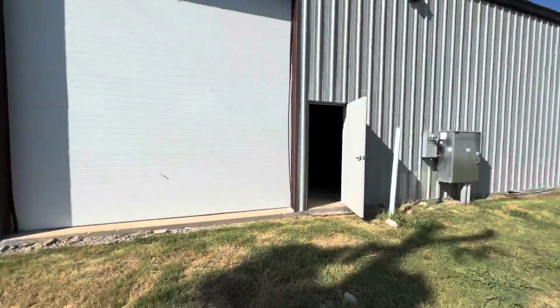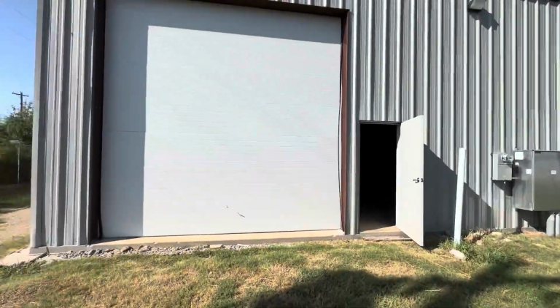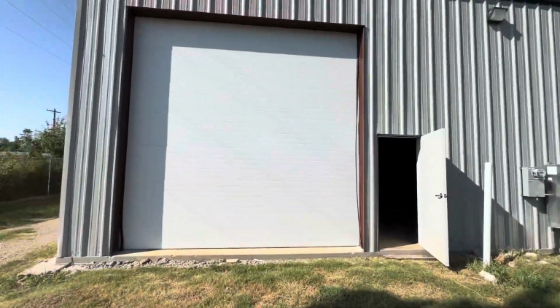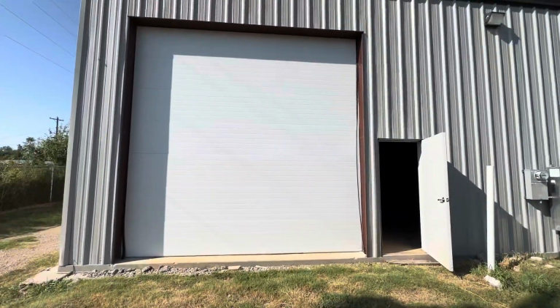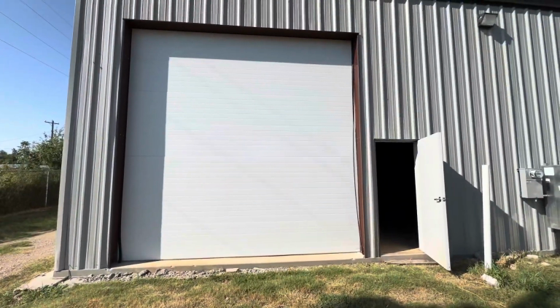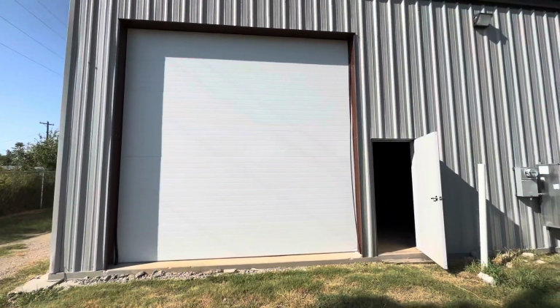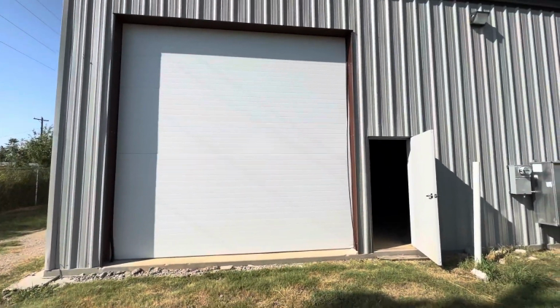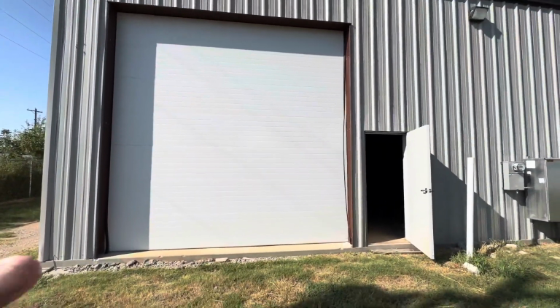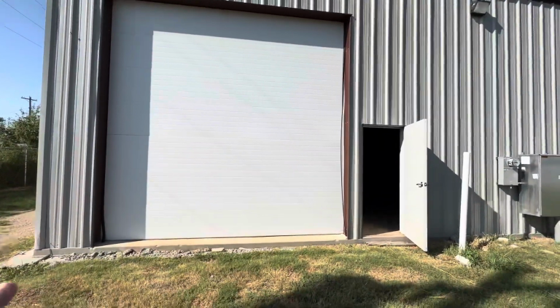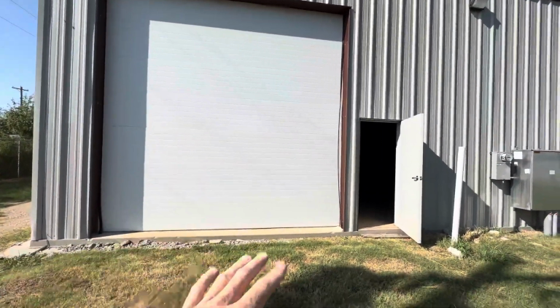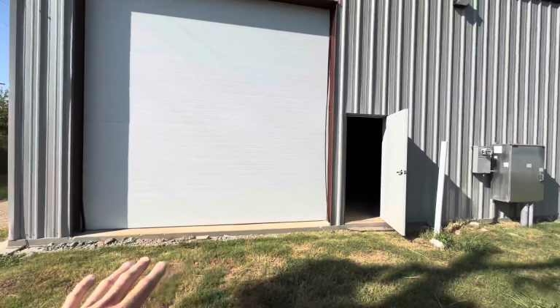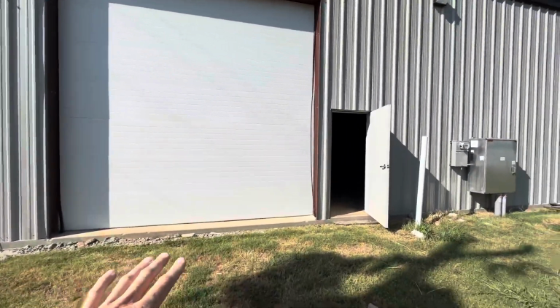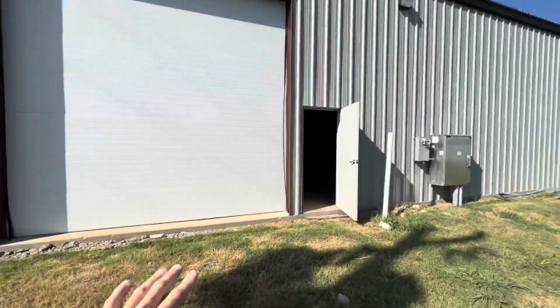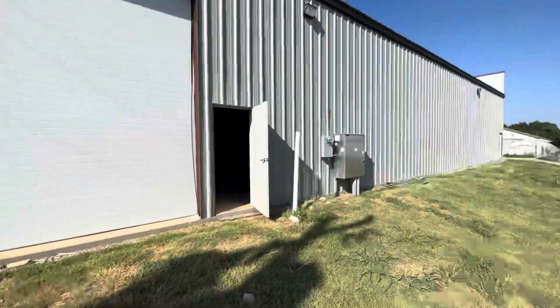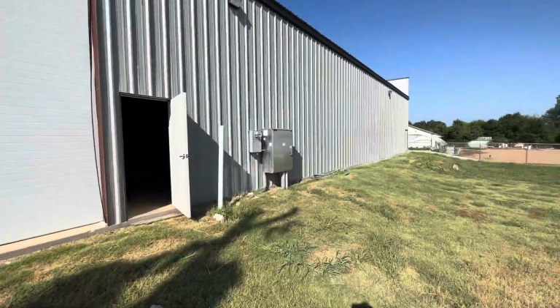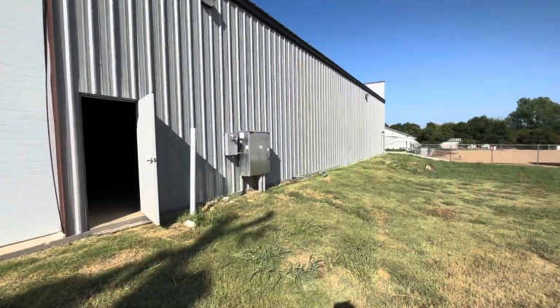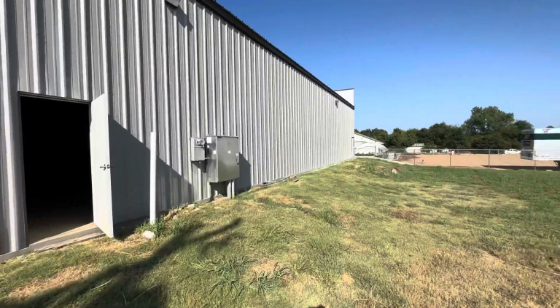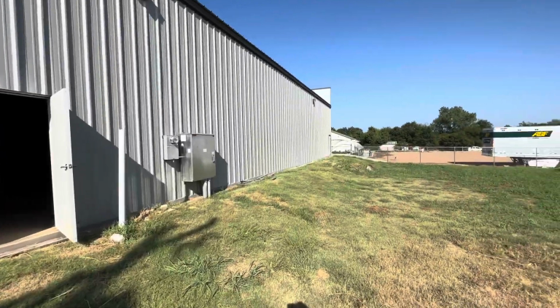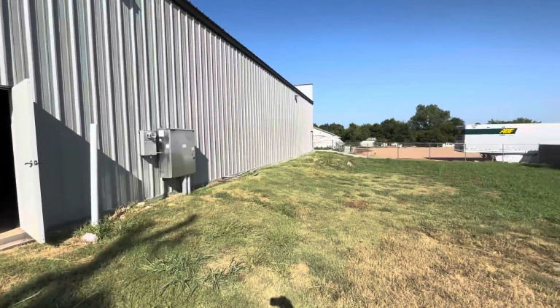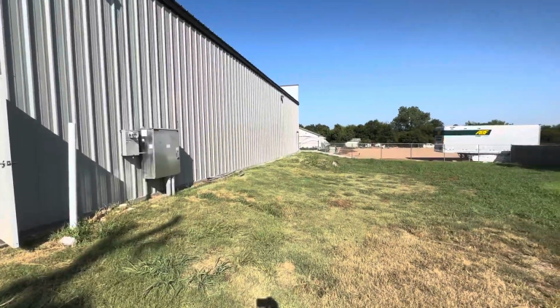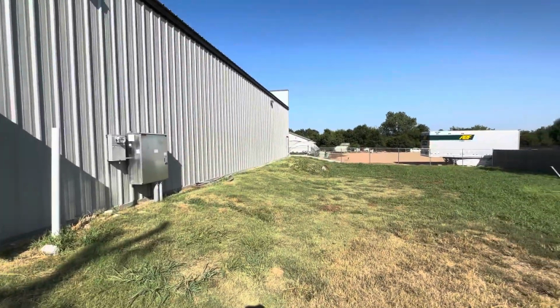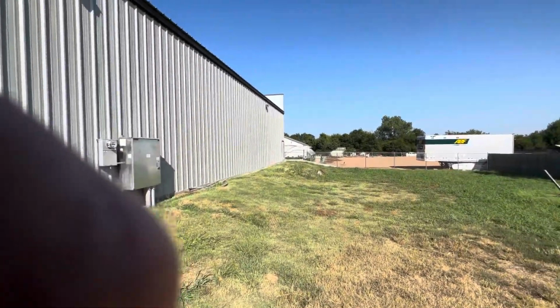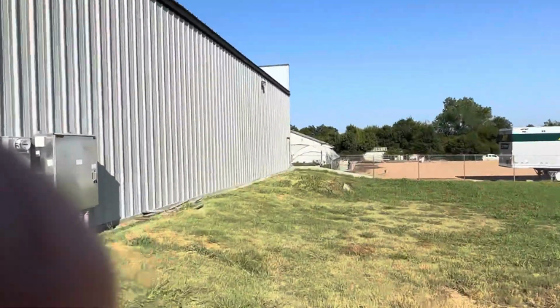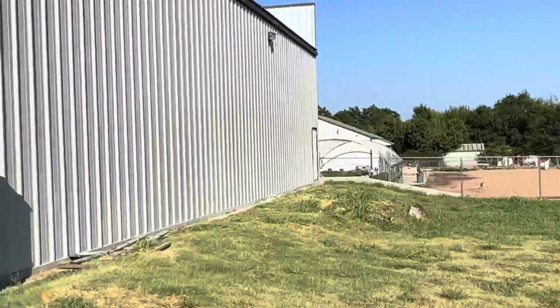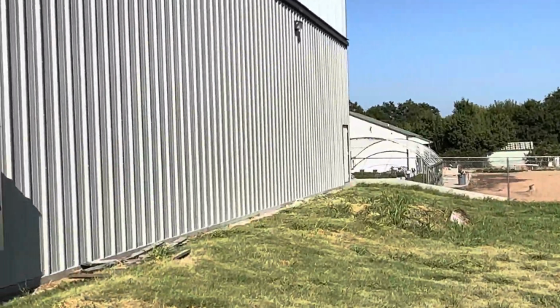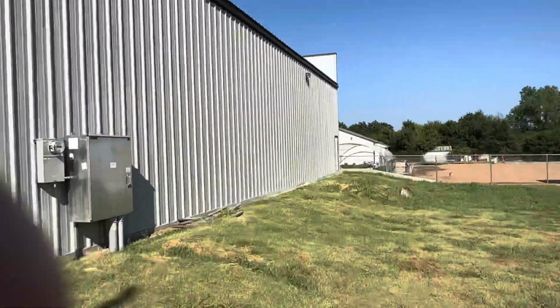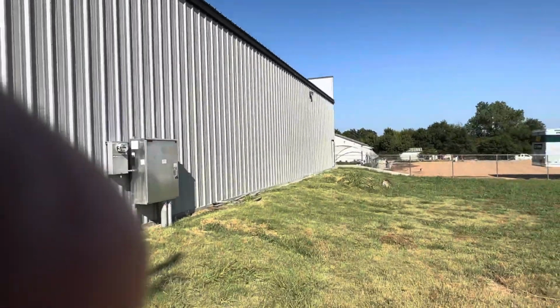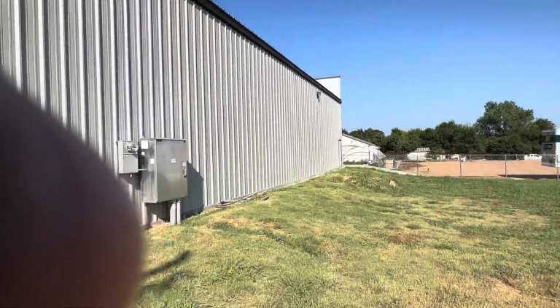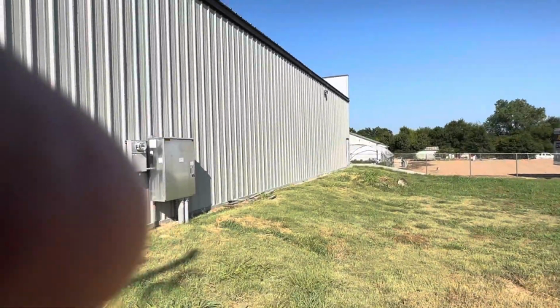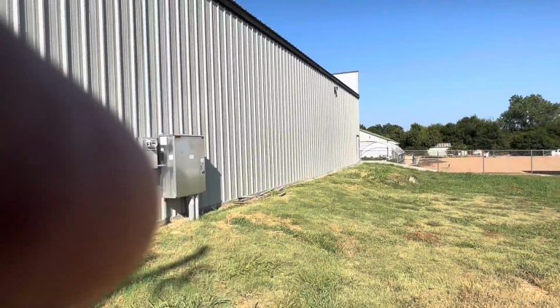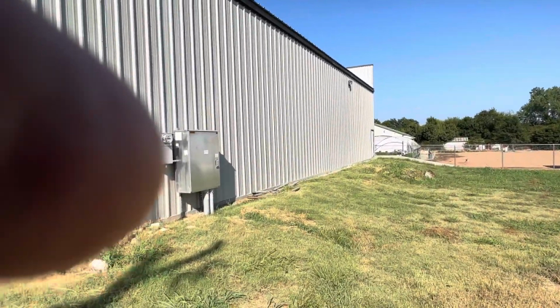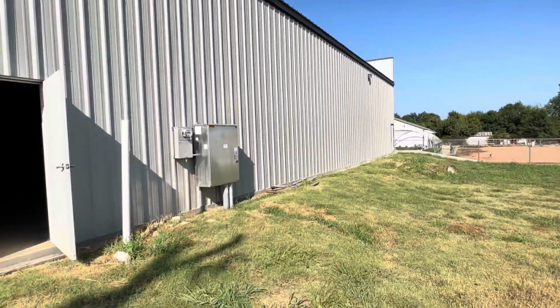Single door here, 12 foot tall — I believe it's 10 foot wide. There's a pedestrian door over there. There's also room for more garage doors here.